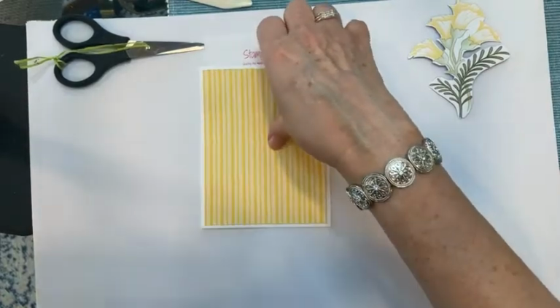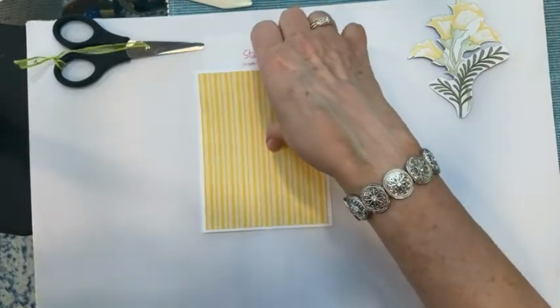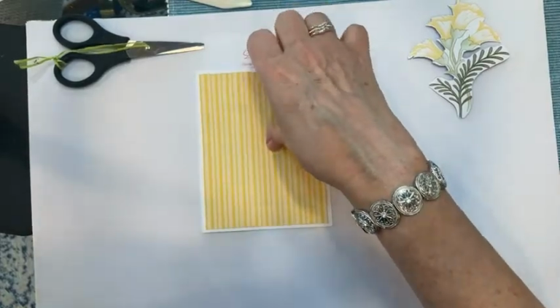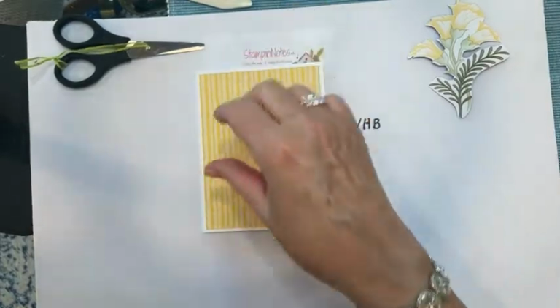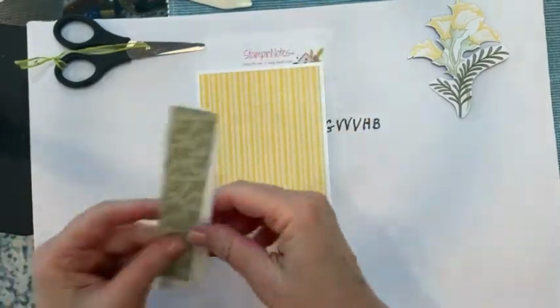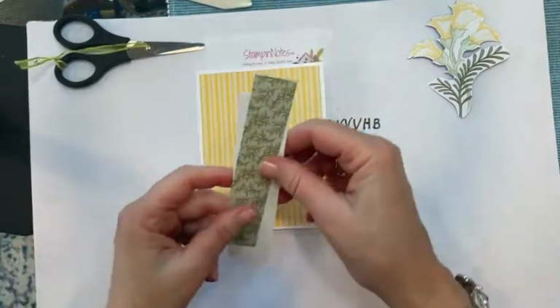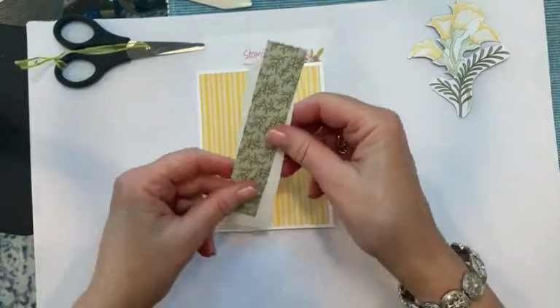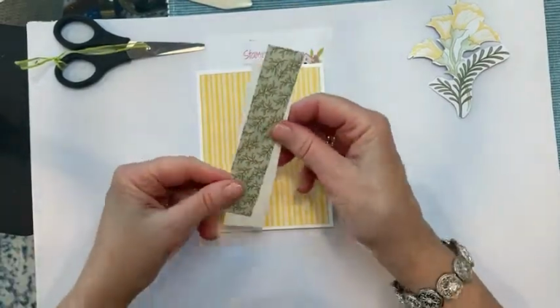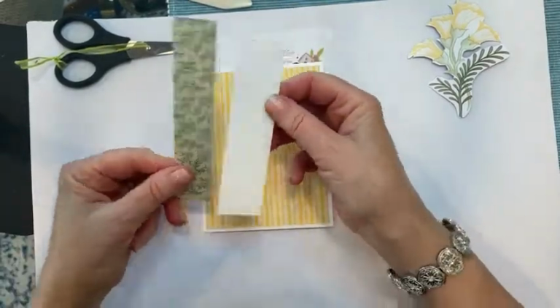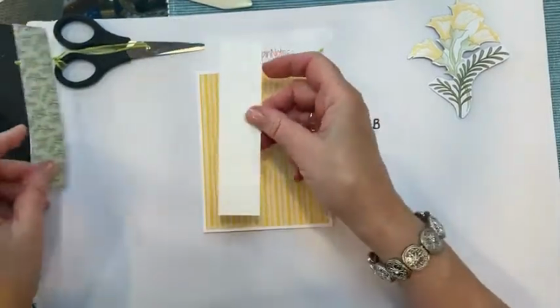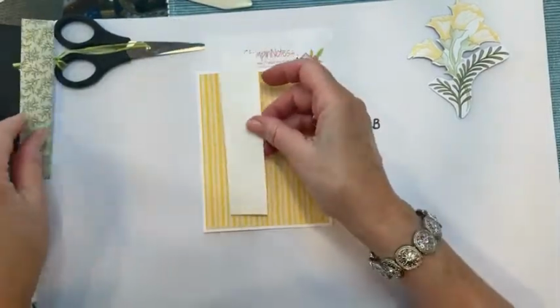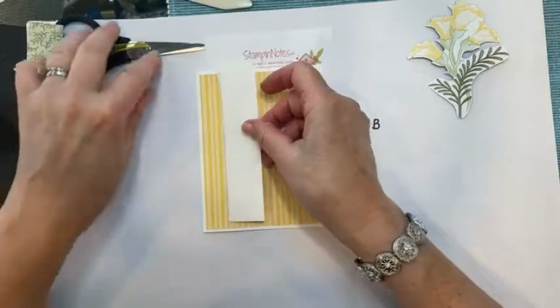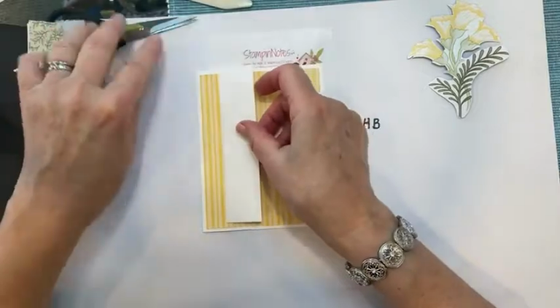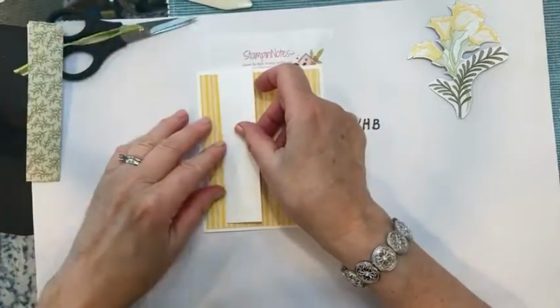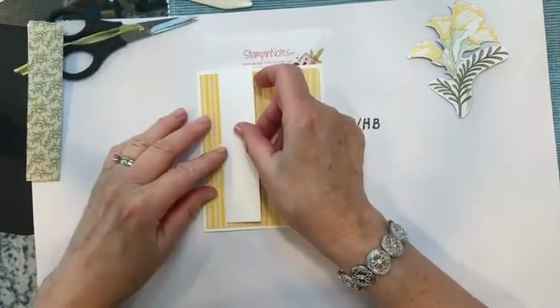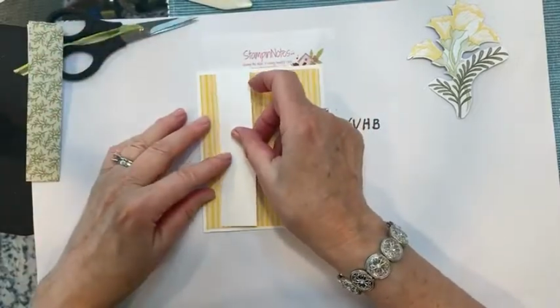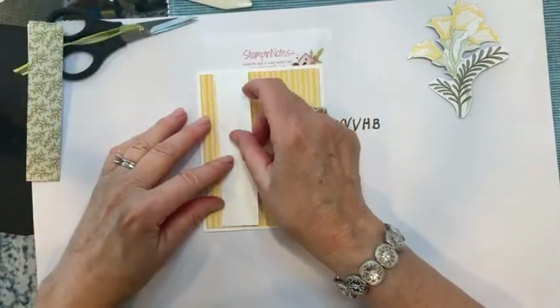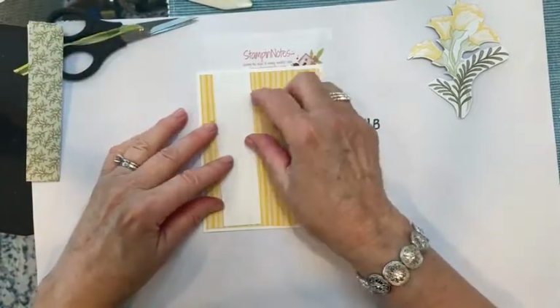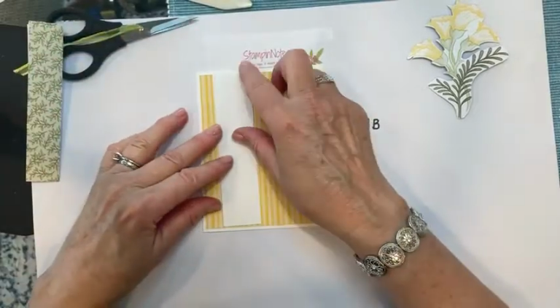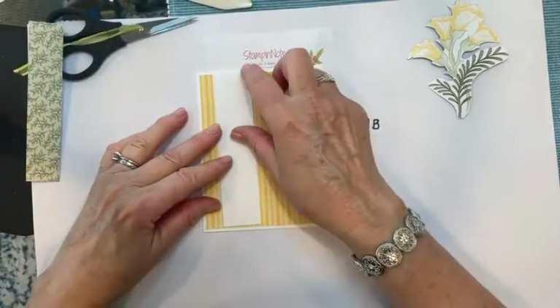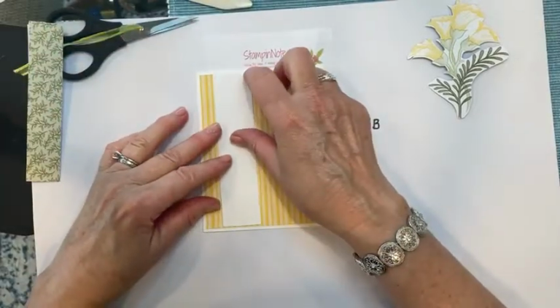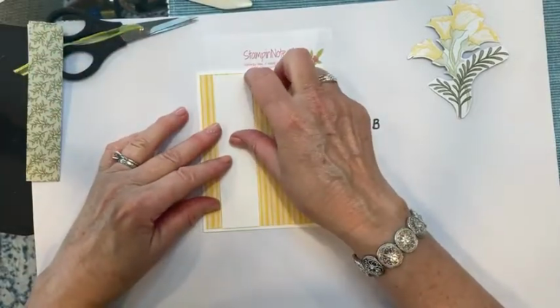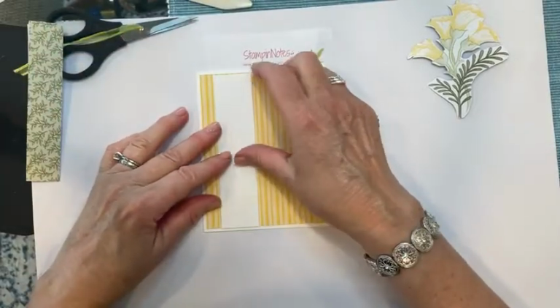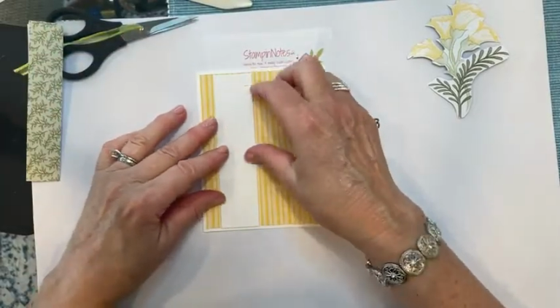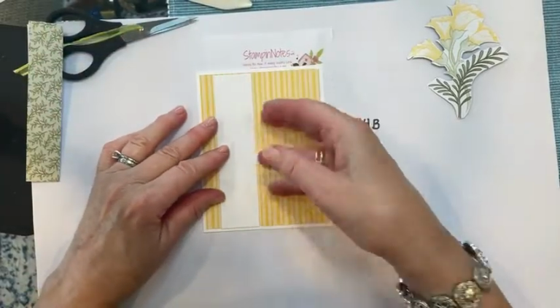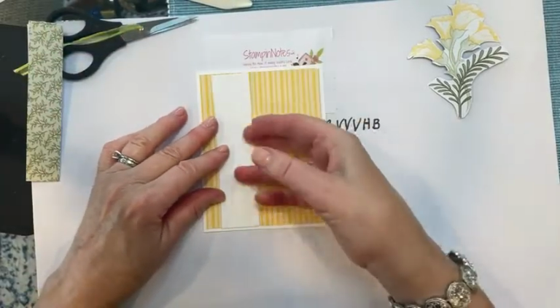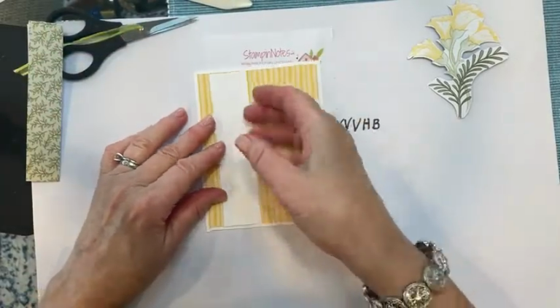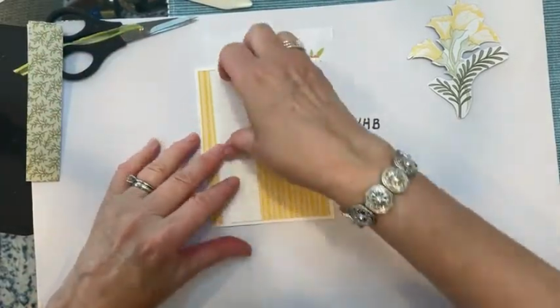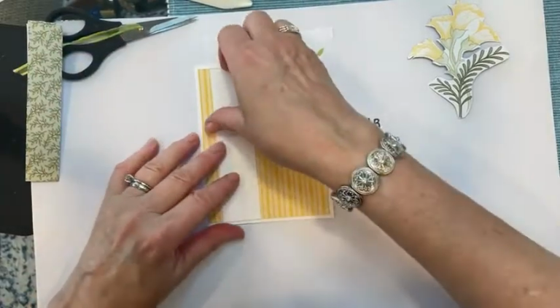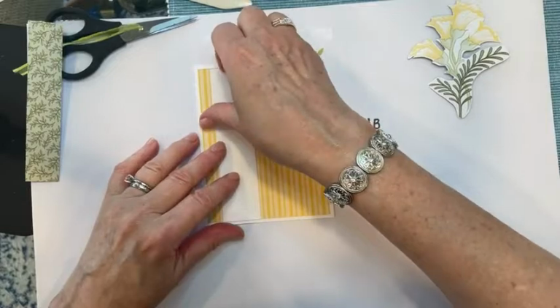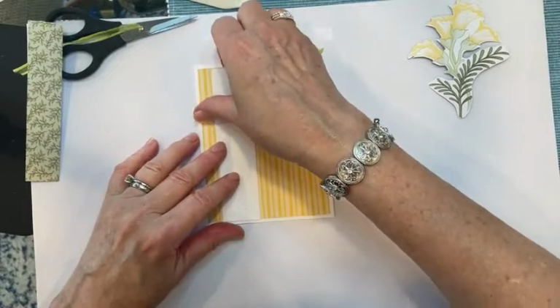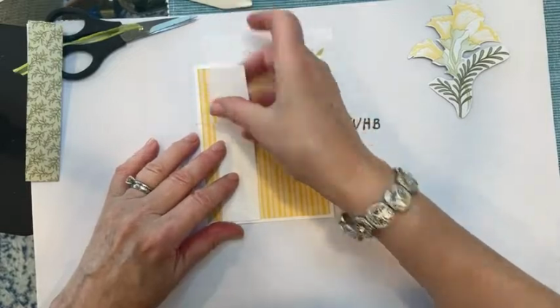I have a piece of Basic White — this is 5¼ by 1¼ — and we're going to layer this on here.